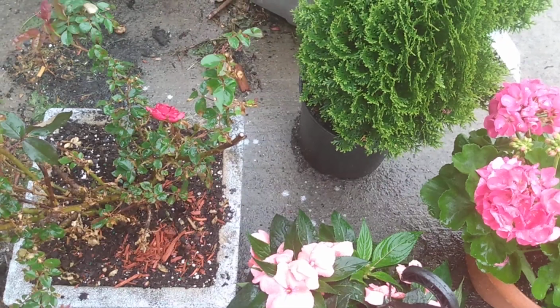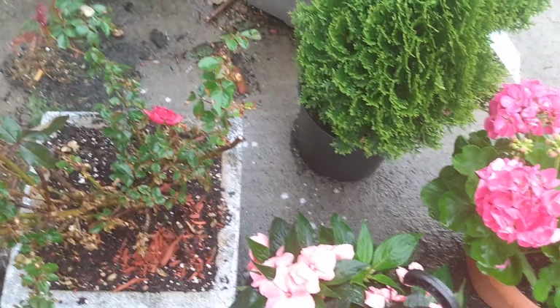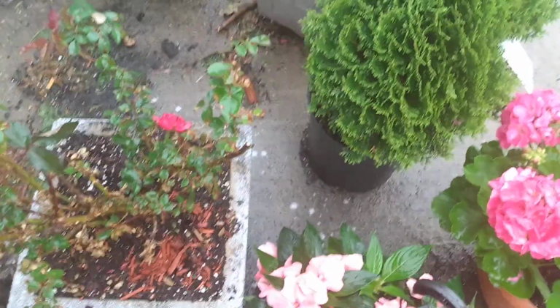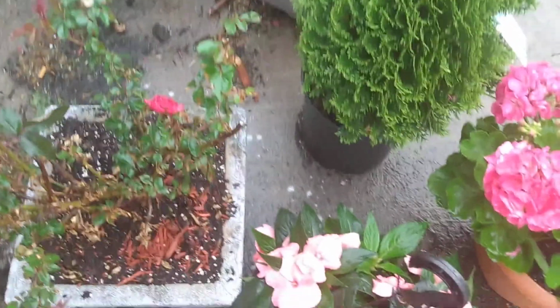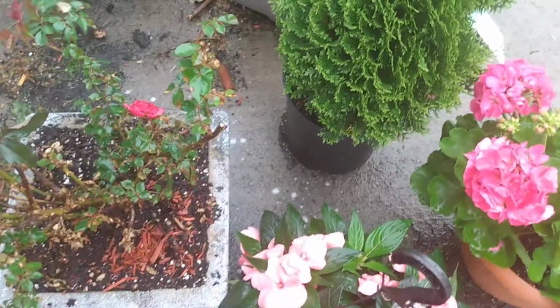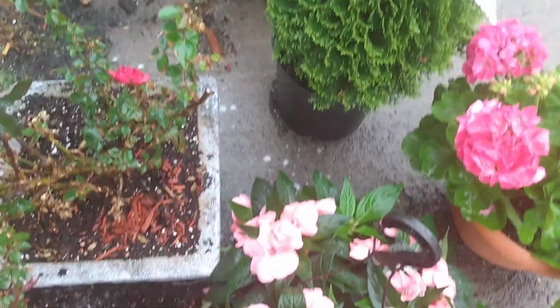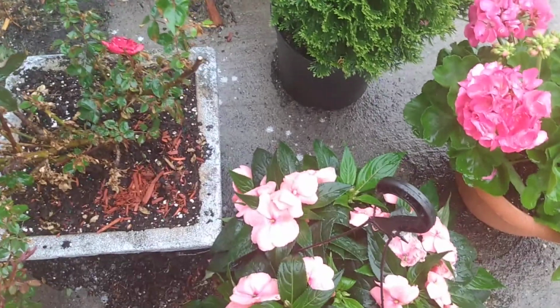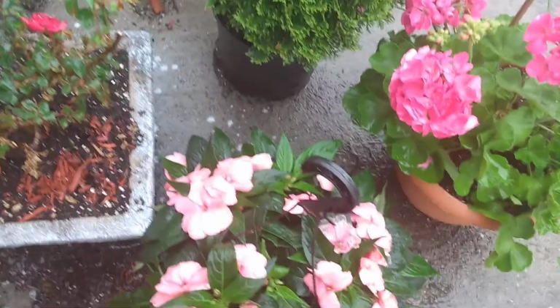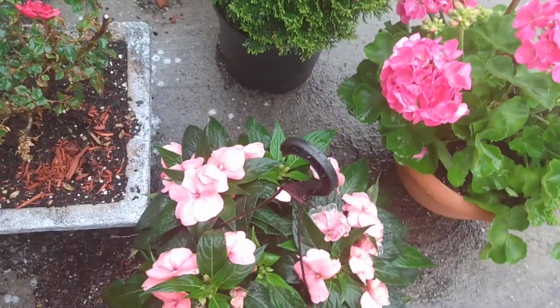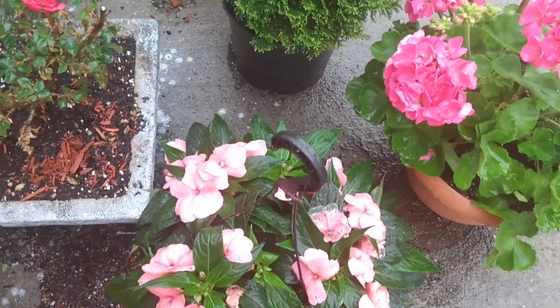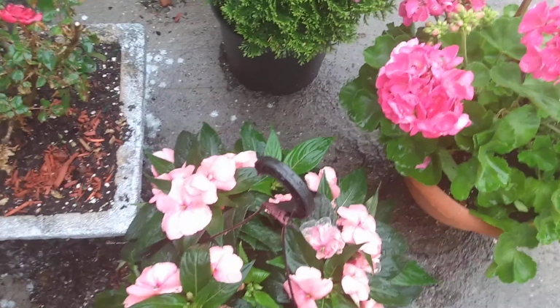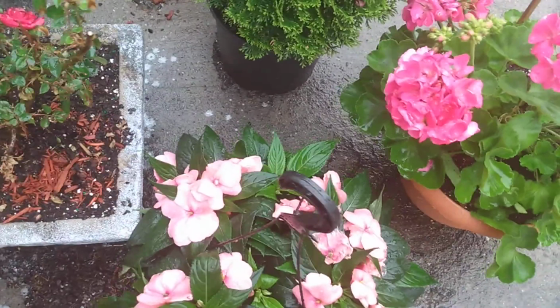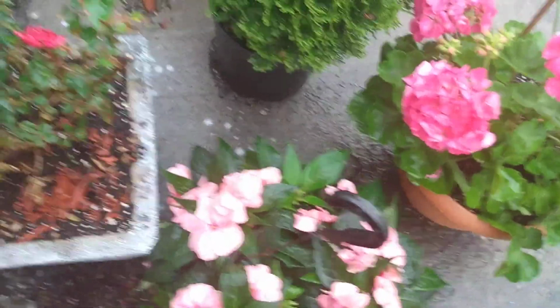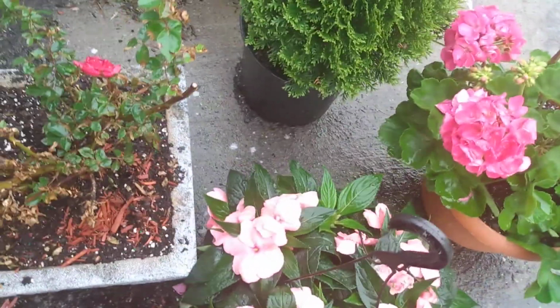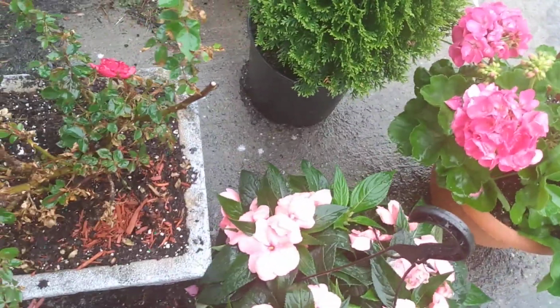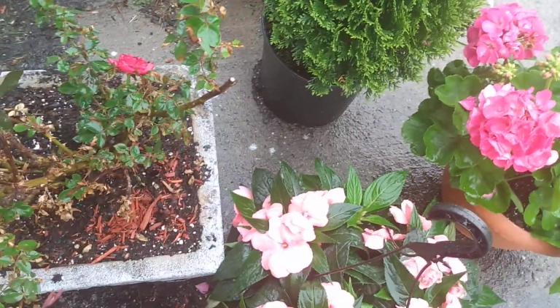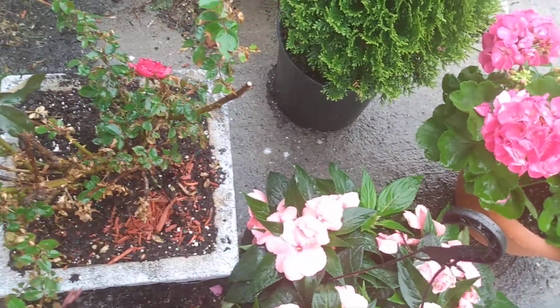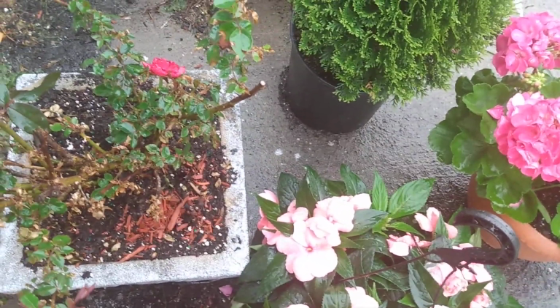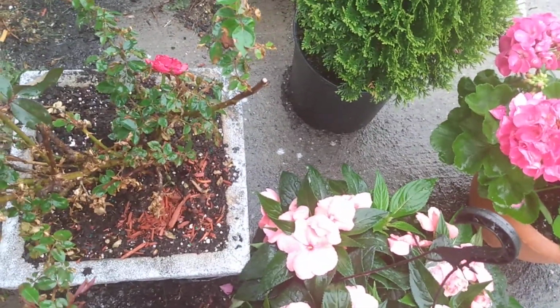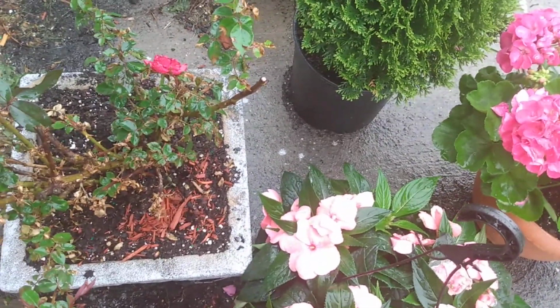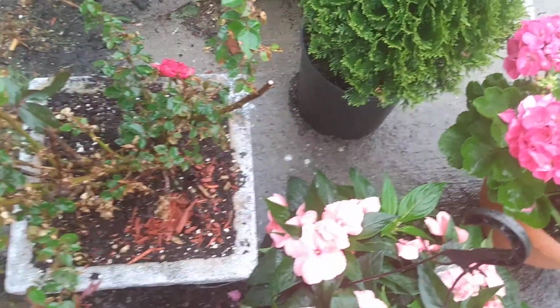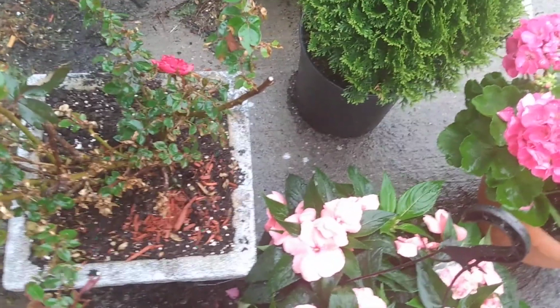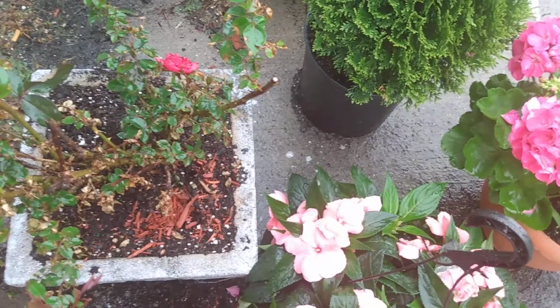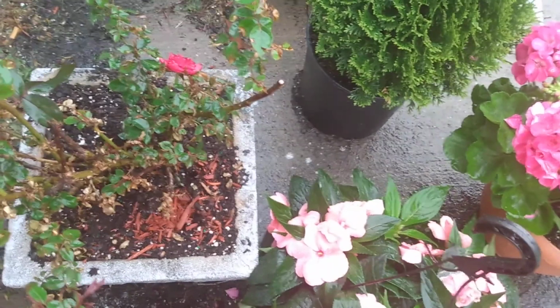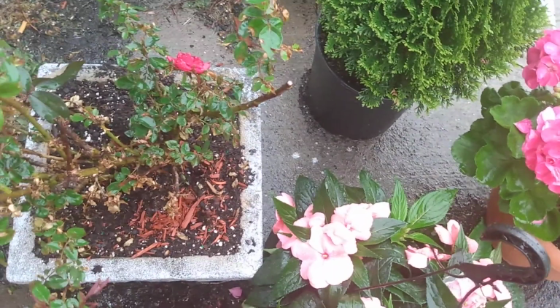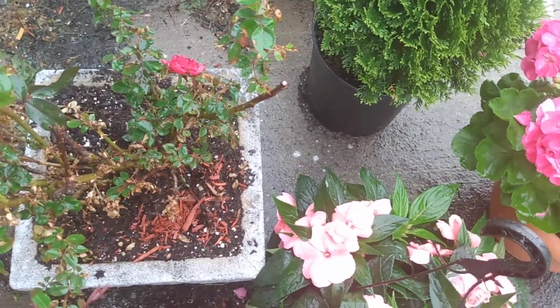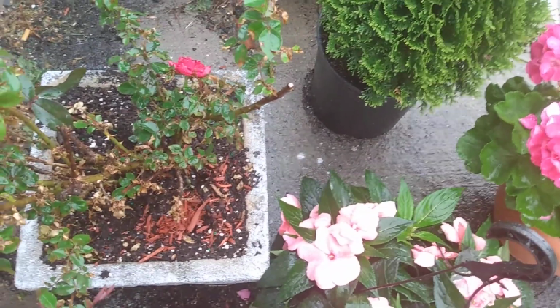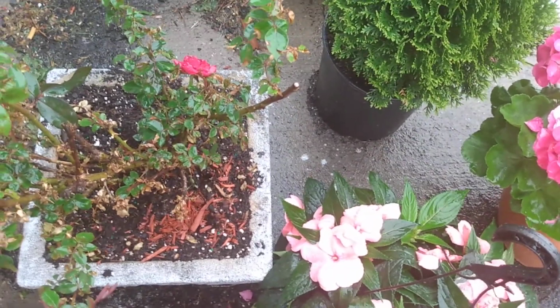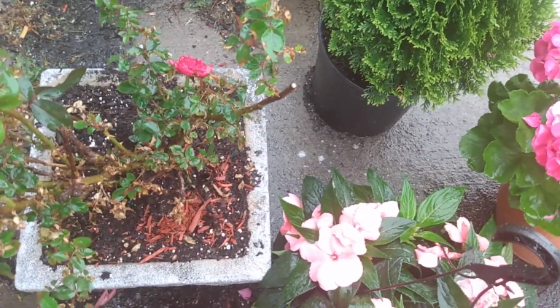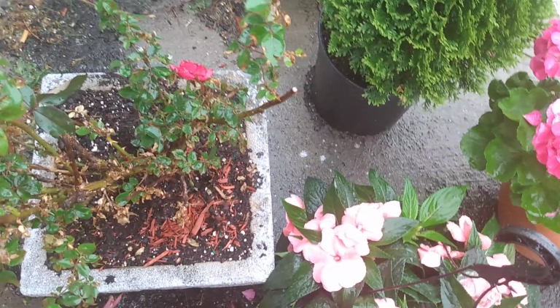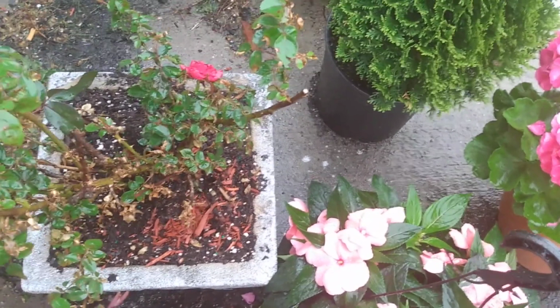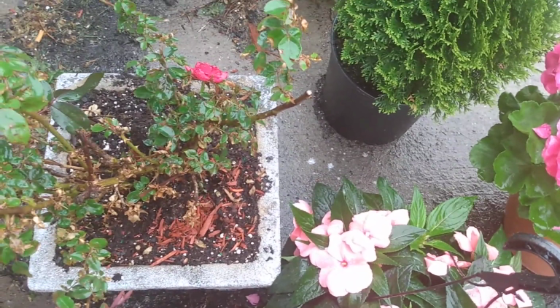What's up everybody, Sheba here. I came in to show you, while it's raining, my little flowers. These are the ones I have in the back — I'm not showing the ones in the front right now.